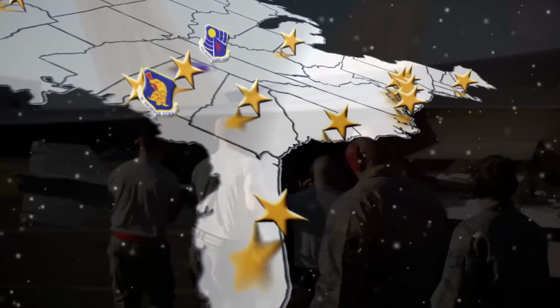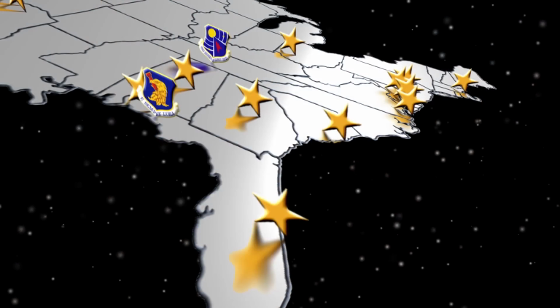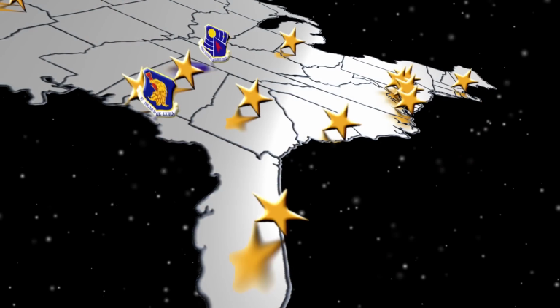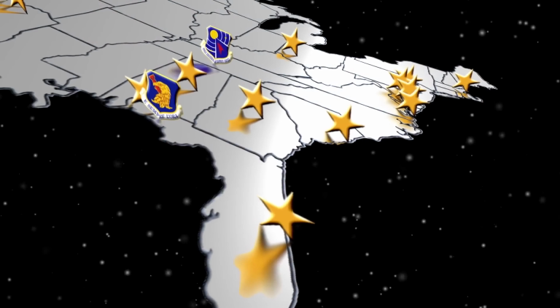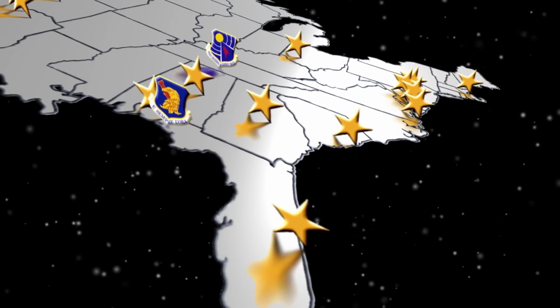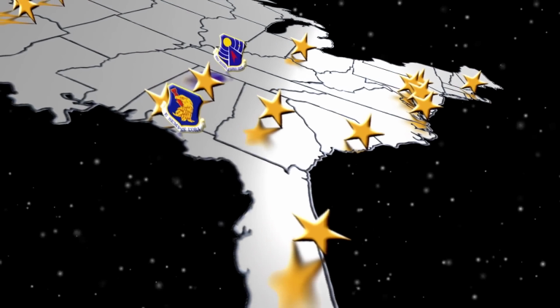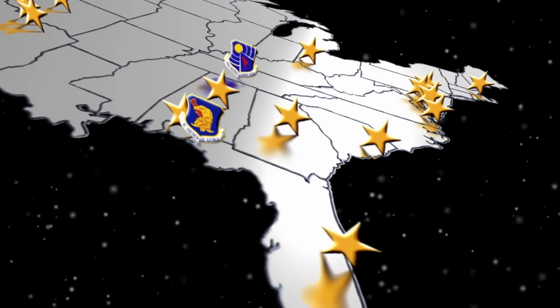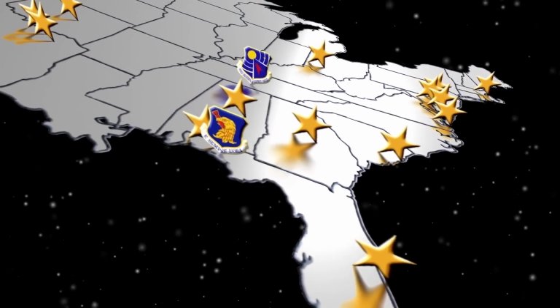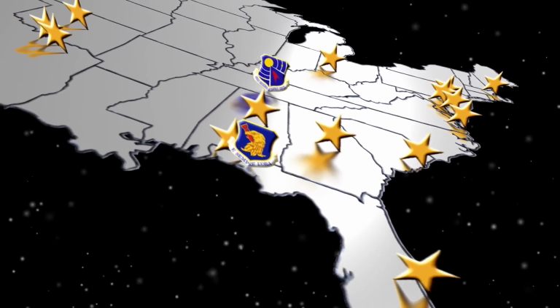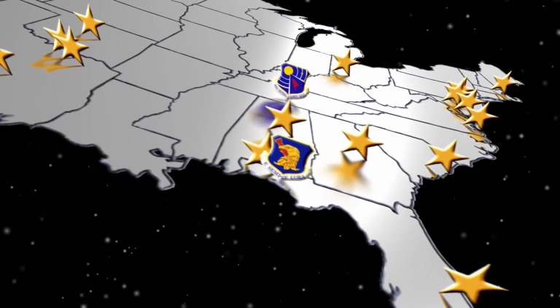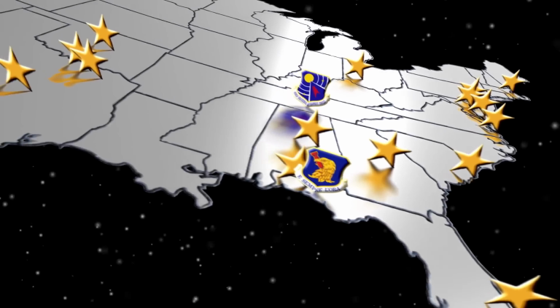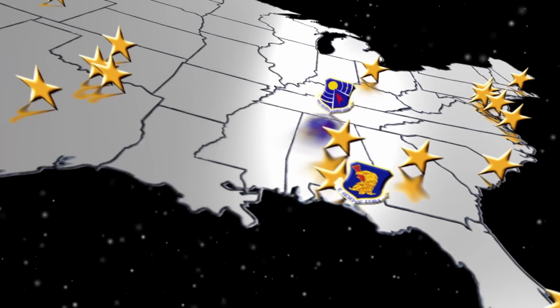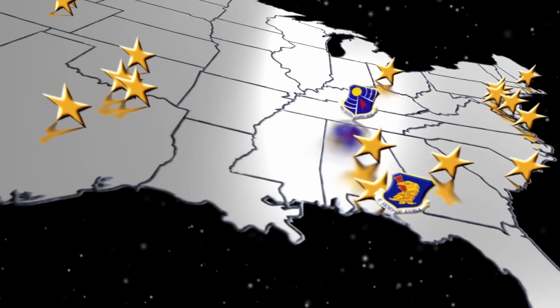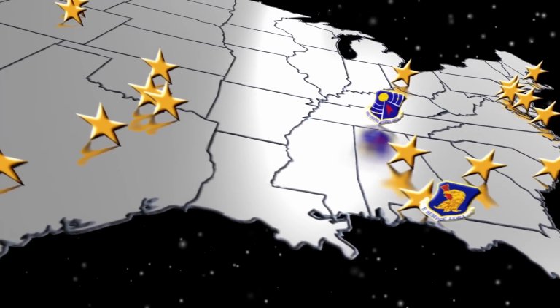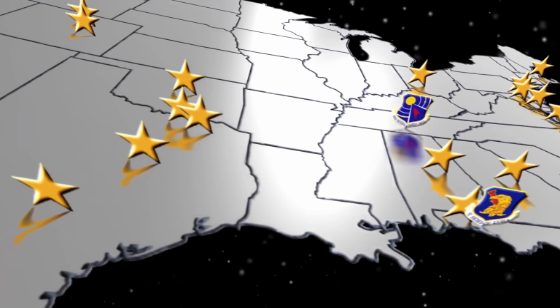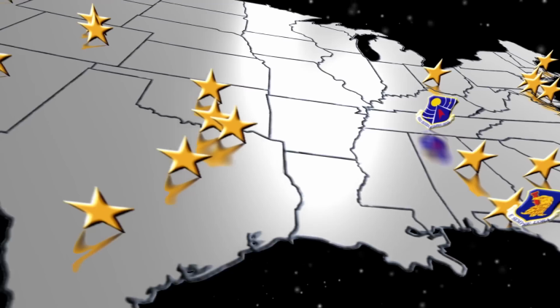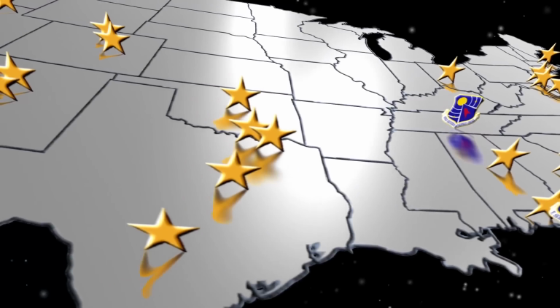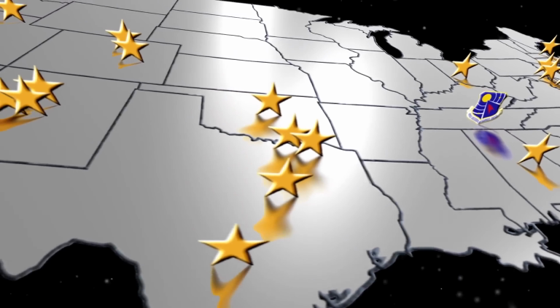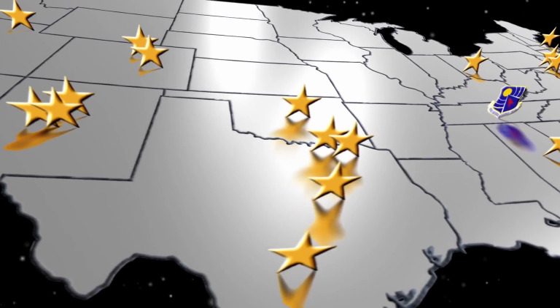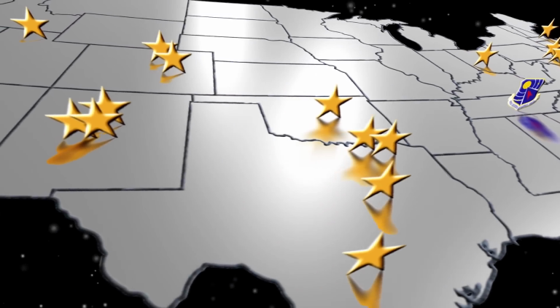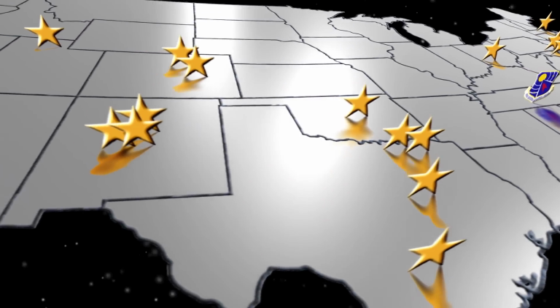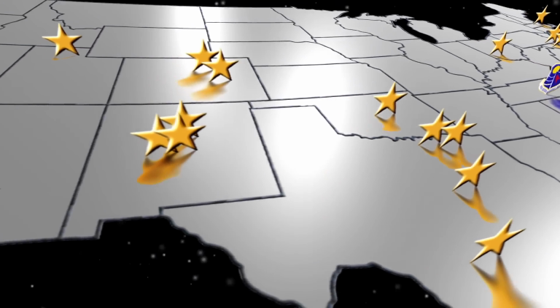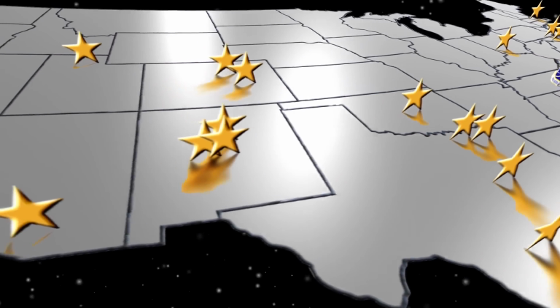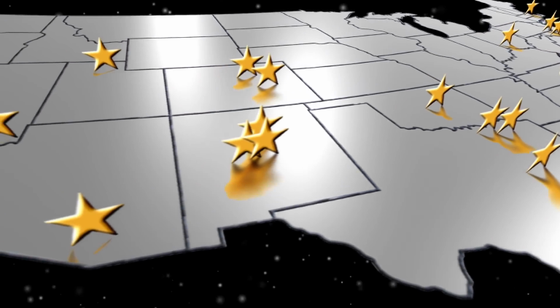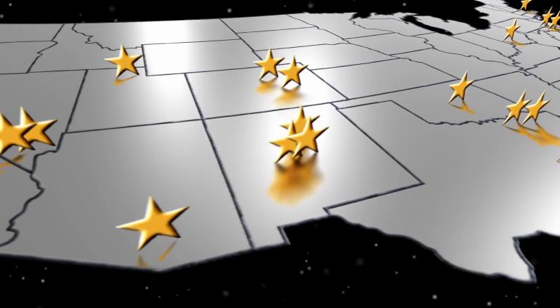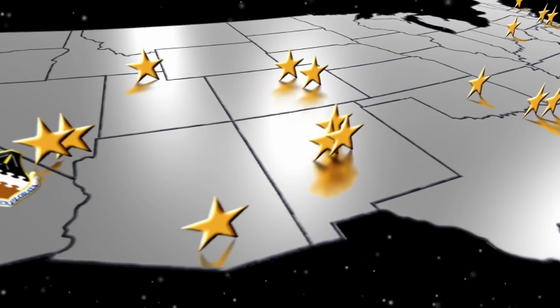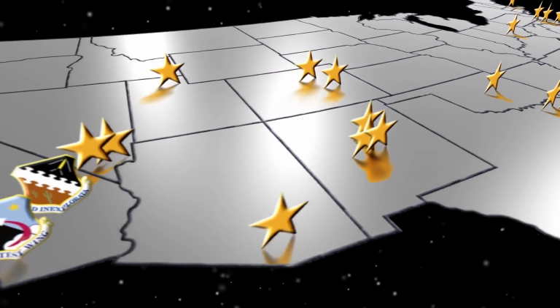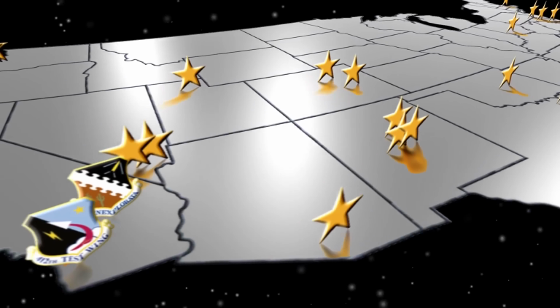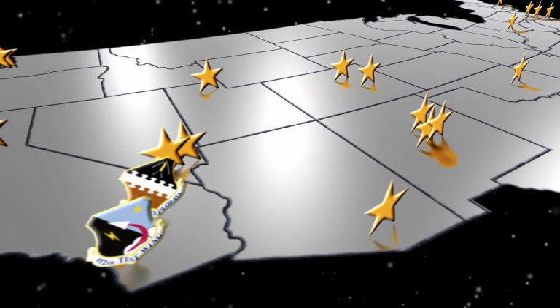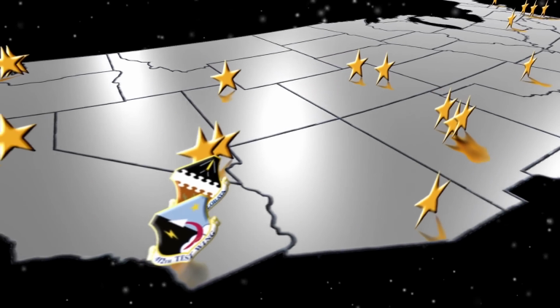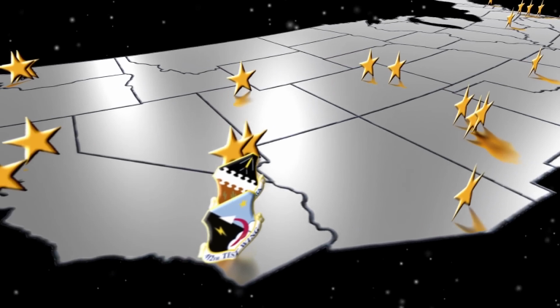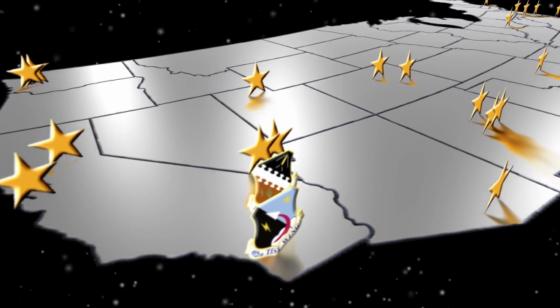The Air Force Test Center spans 31 locations and is the only organization in the Air Force responsible for developmental testing and evaluation — a crucial part of all acquisition processes and the key to the success of programs throughout their life cycle.